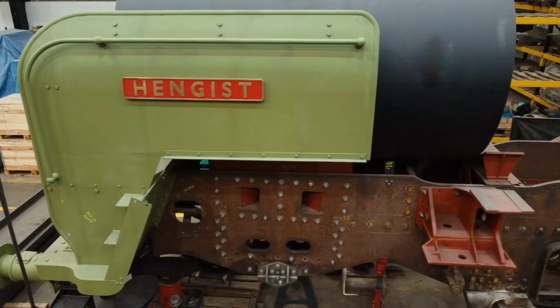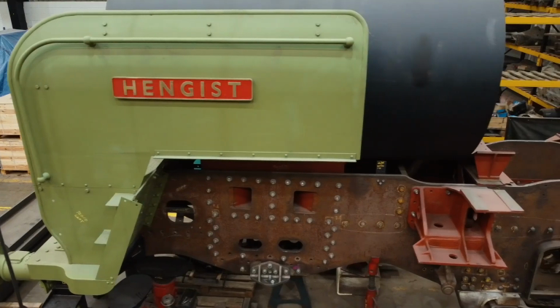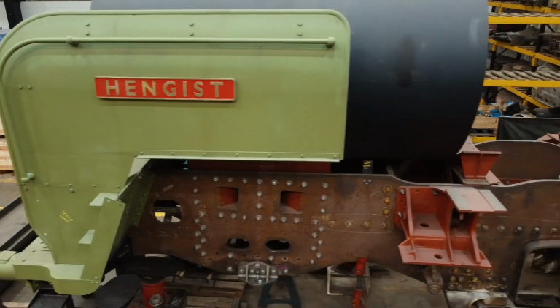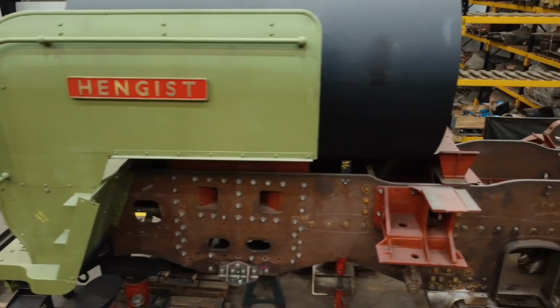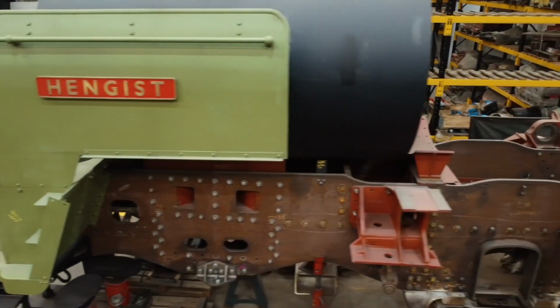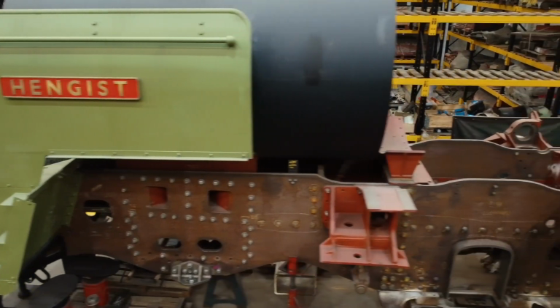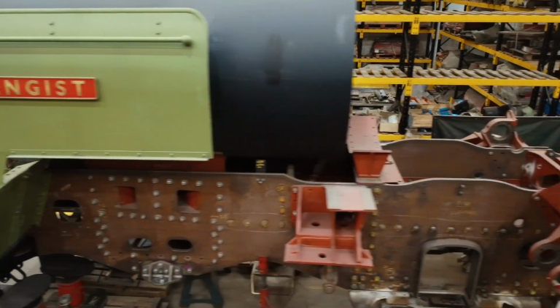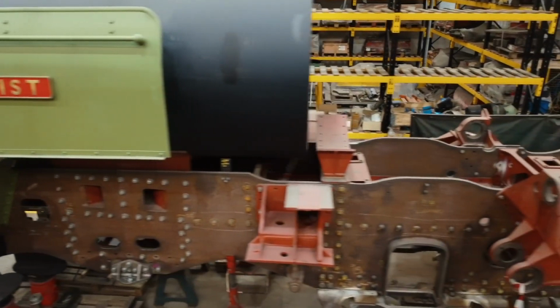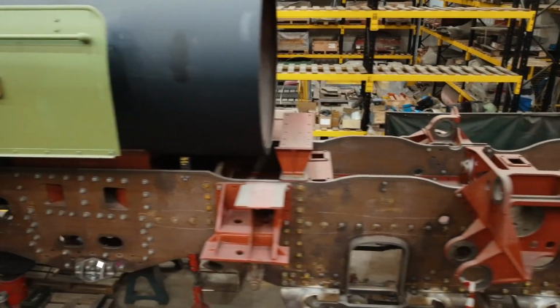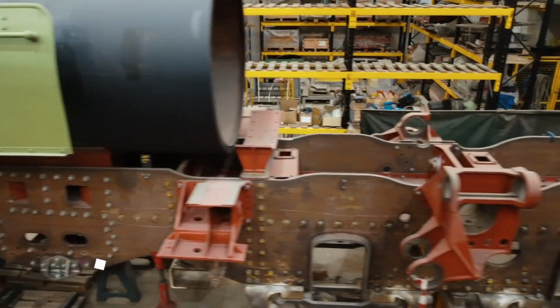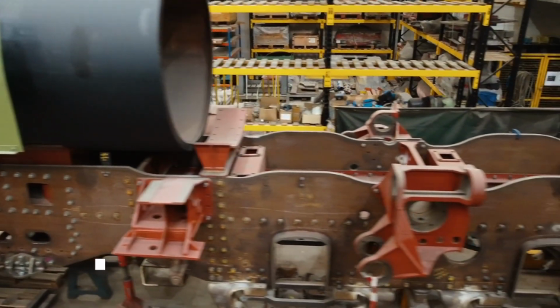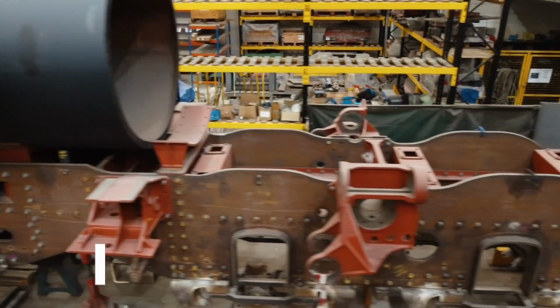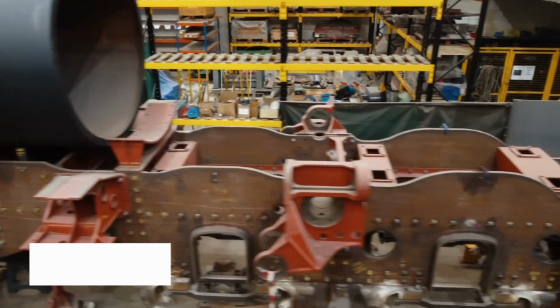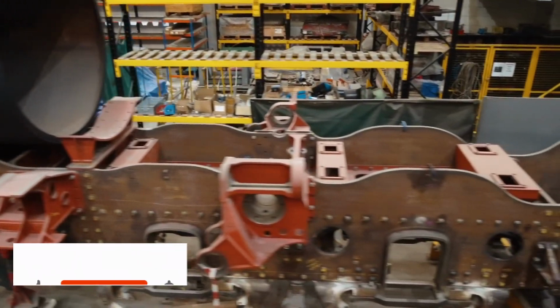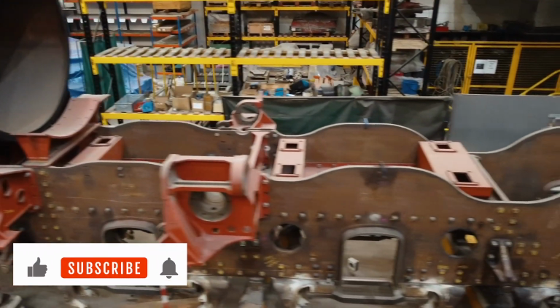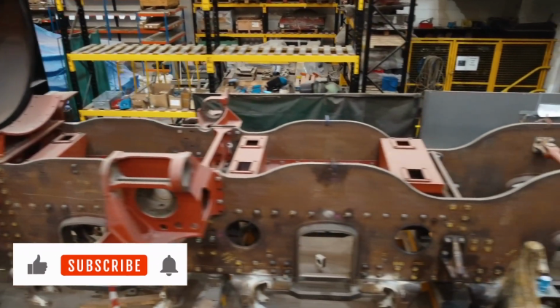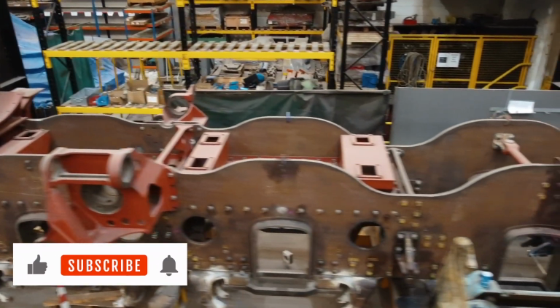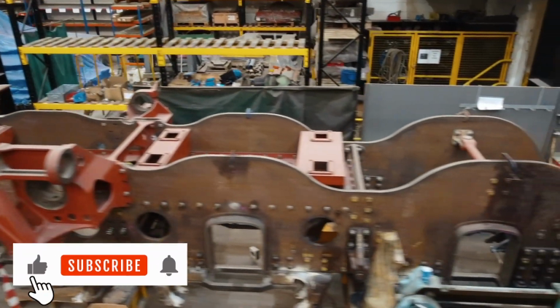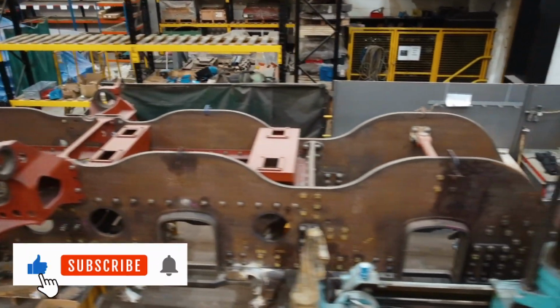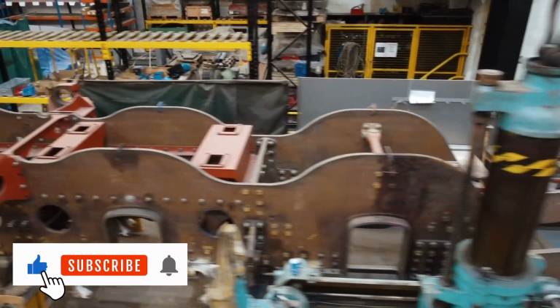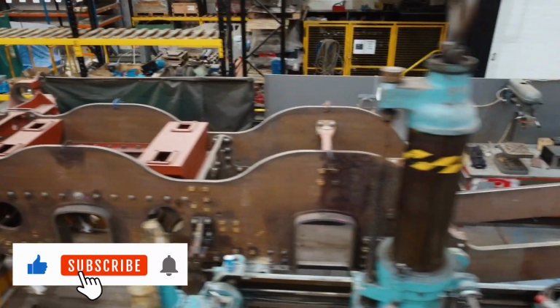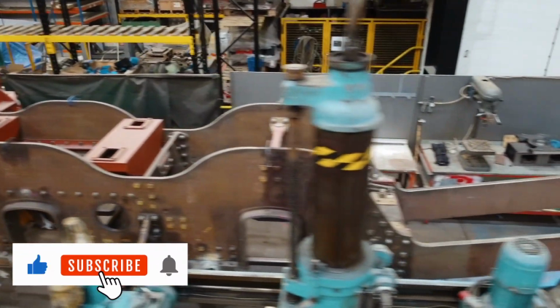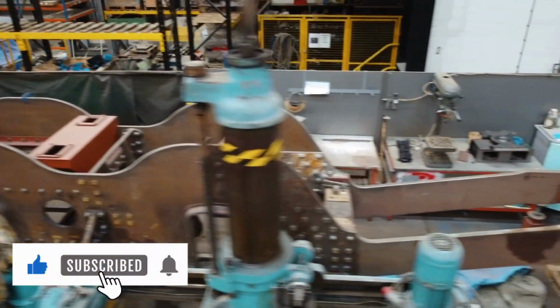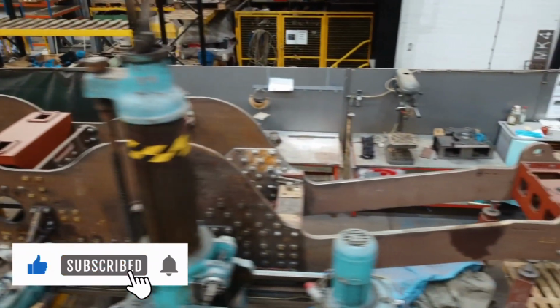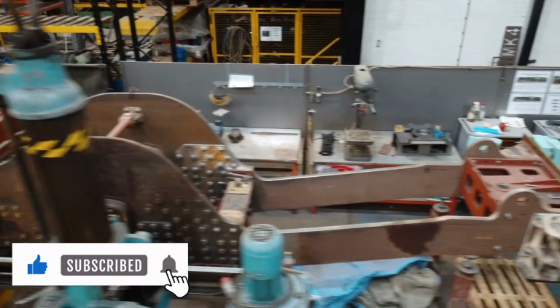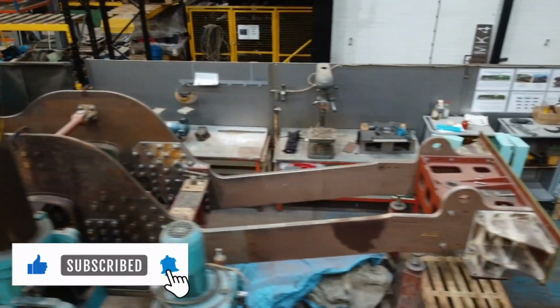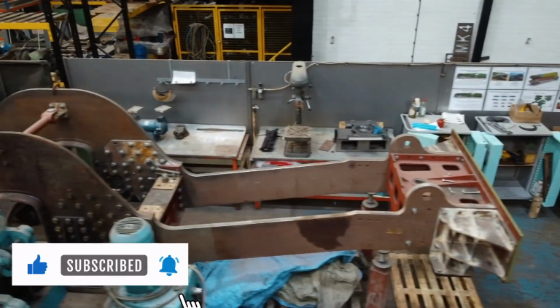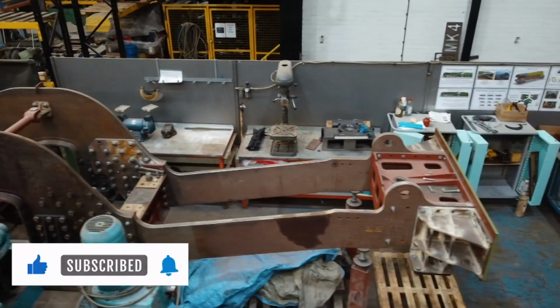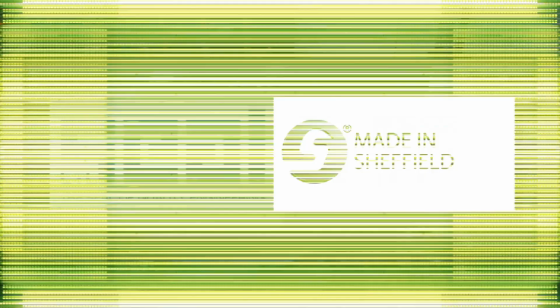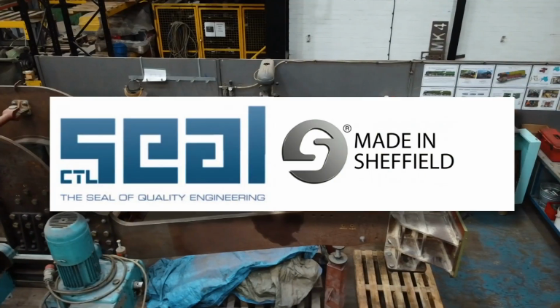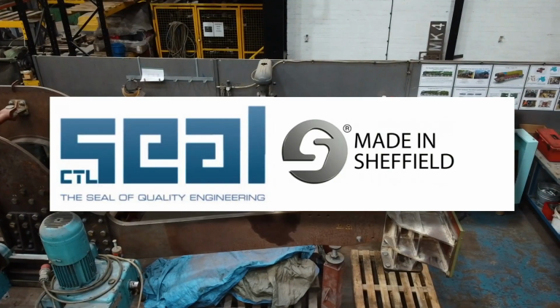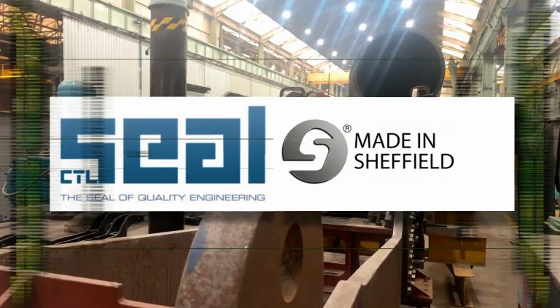Pengist is a brand new British Railways Standard Class 6 locomotive. As they were designed for use in Scotland, they were known as the Clan Class. This one is being built at CTLCL in Sheffield.